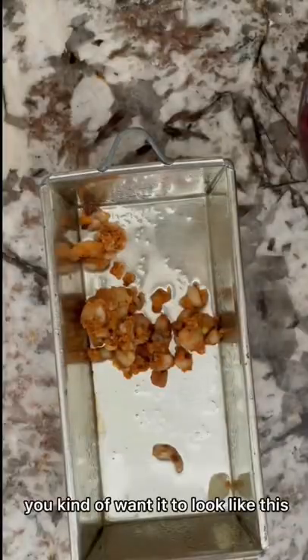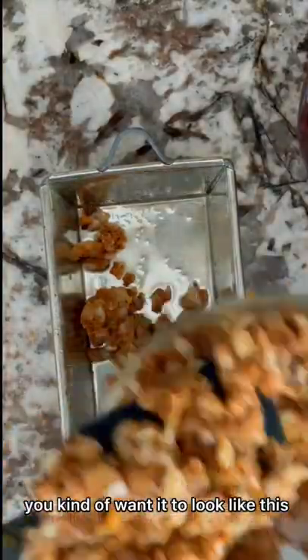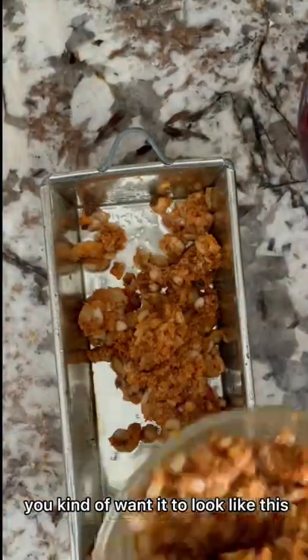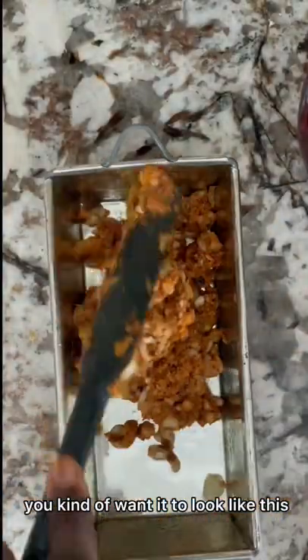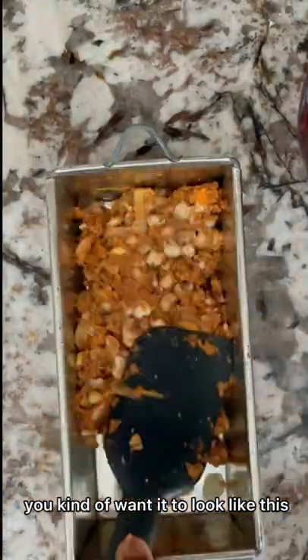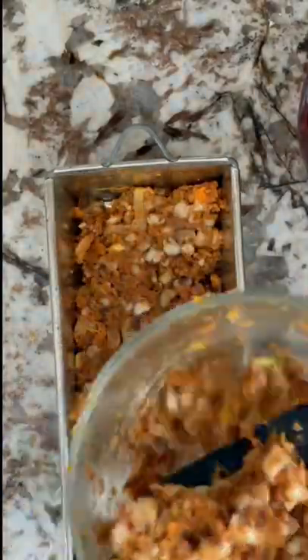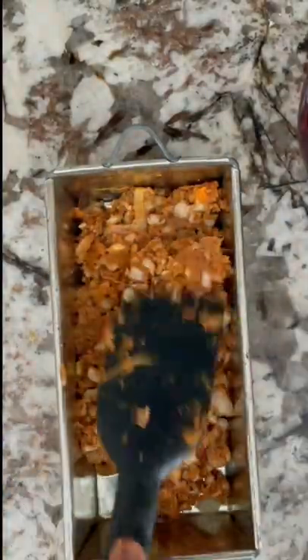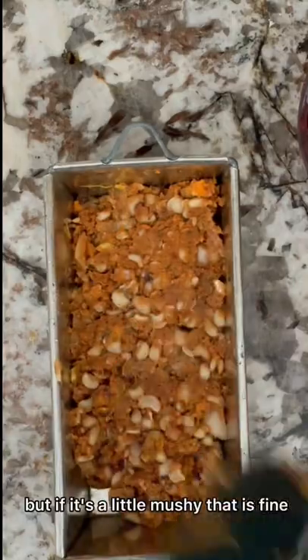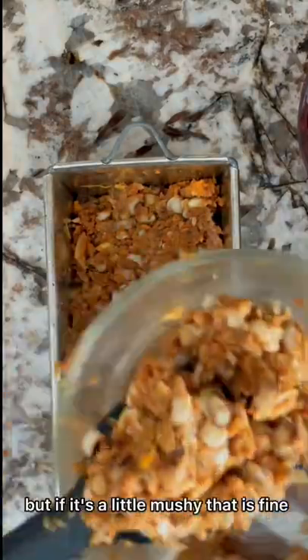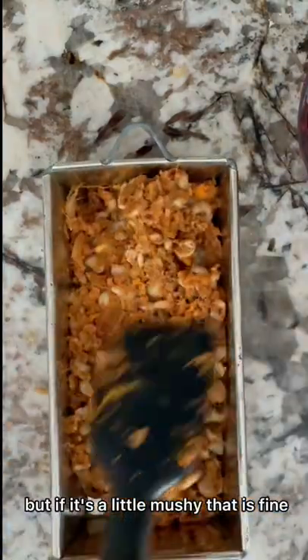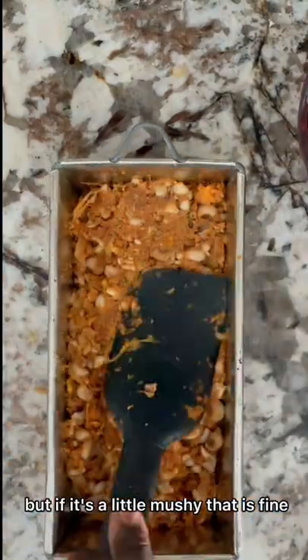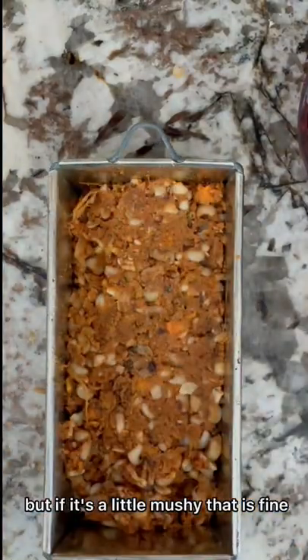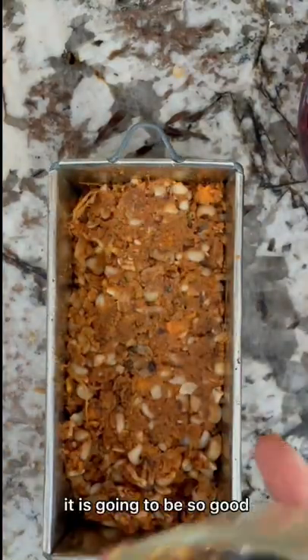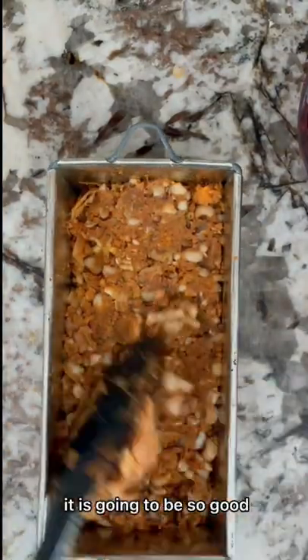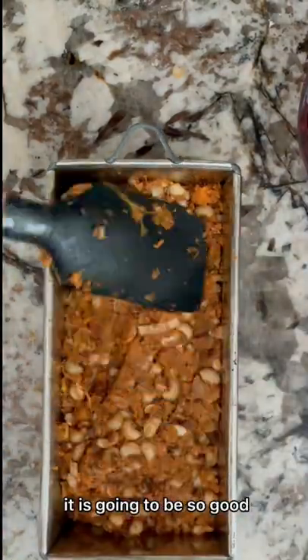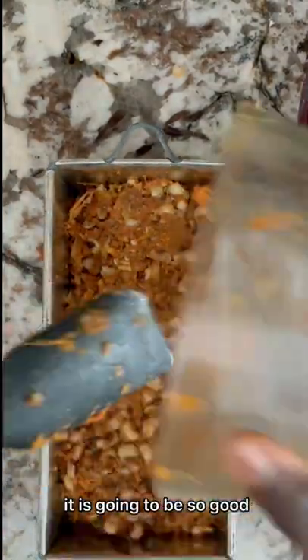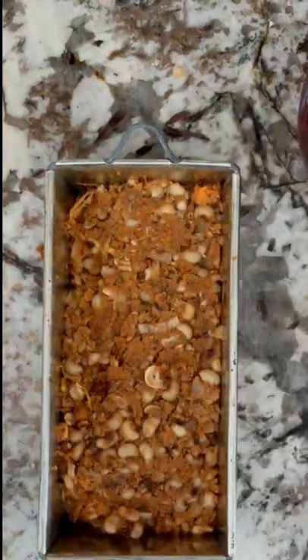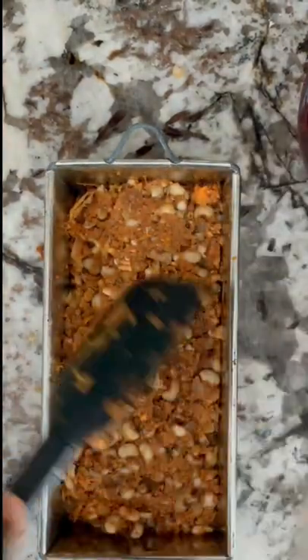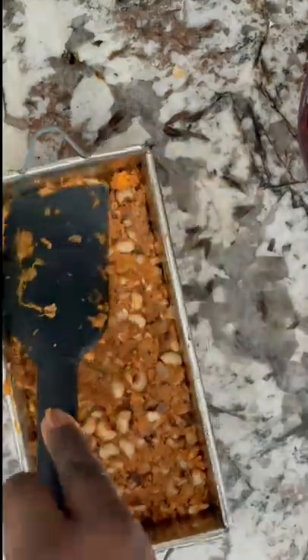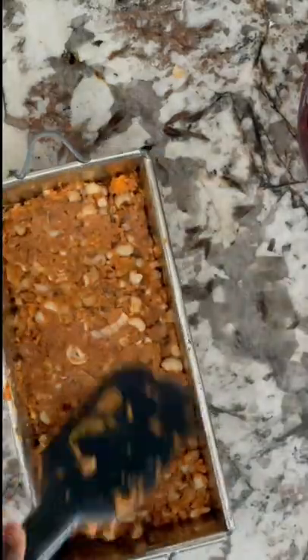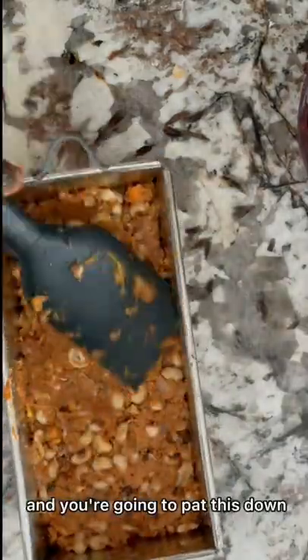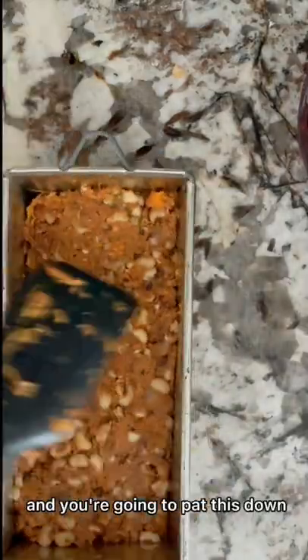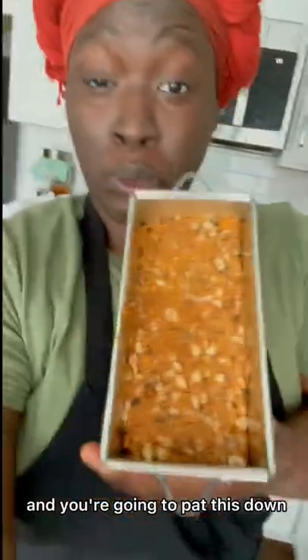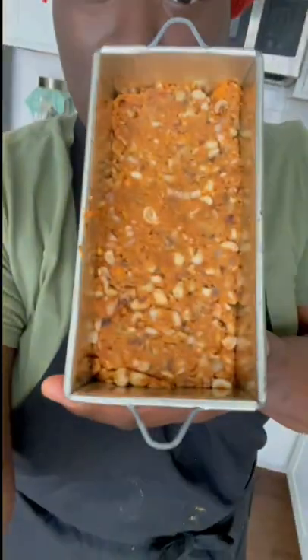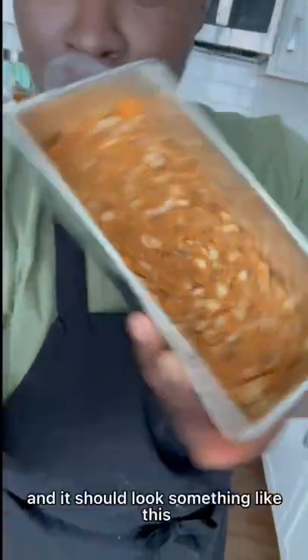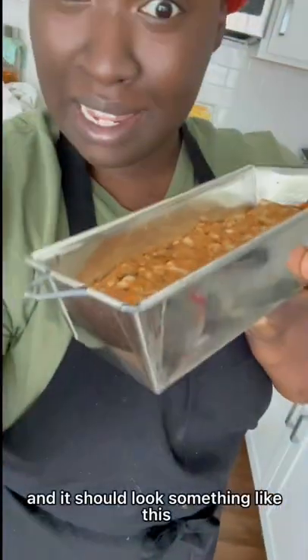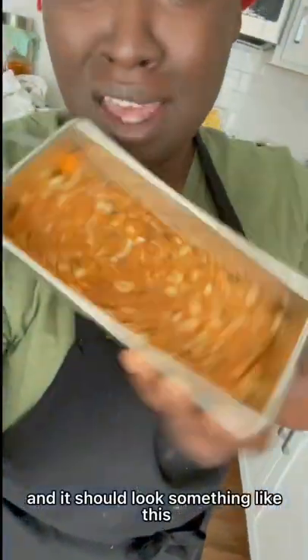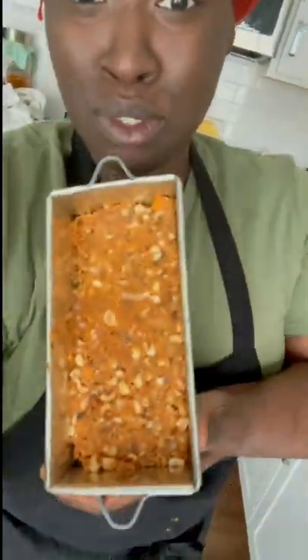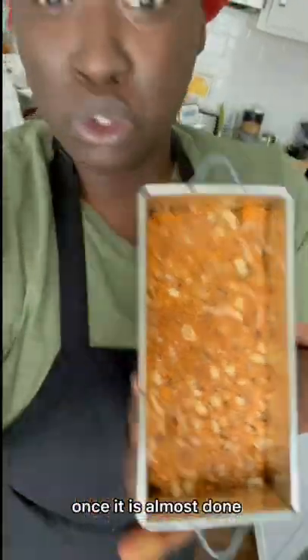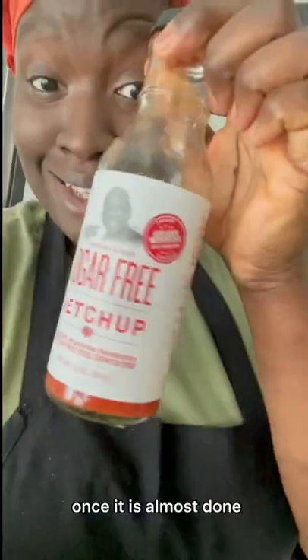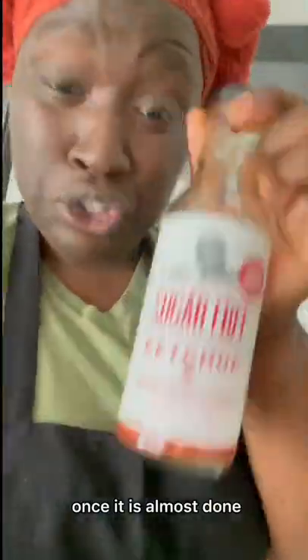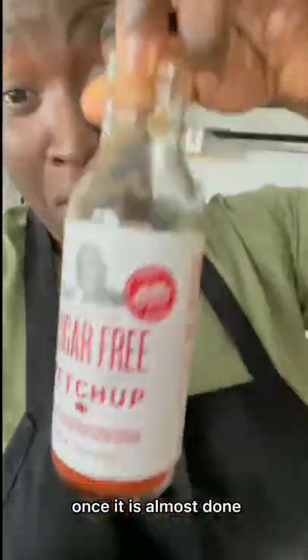You kind of want it to look like this, but if it's a little mushy that is fine — it is going to be so good. You're going to pat this down and it should look something like this.